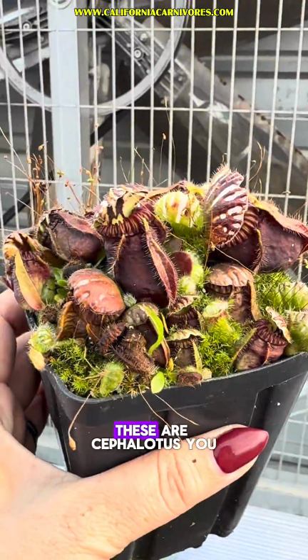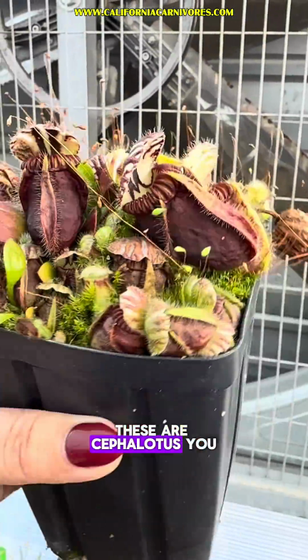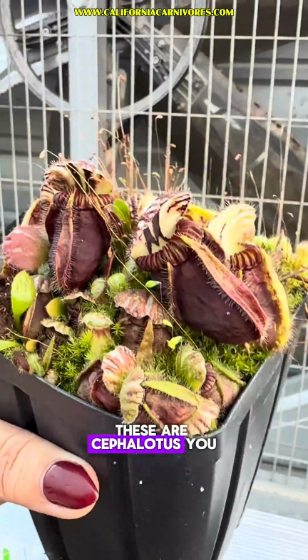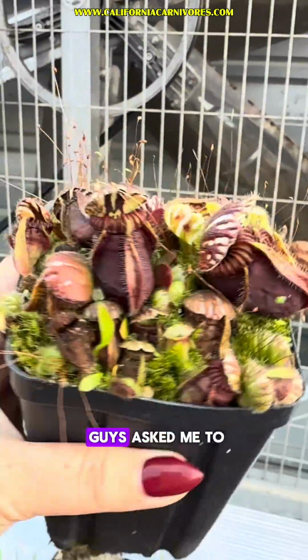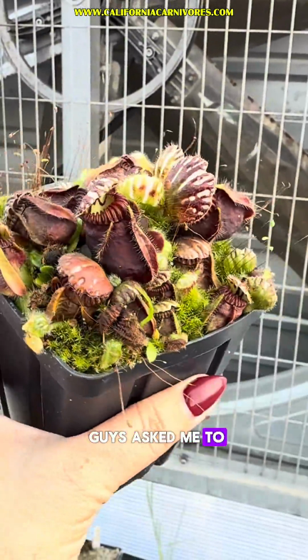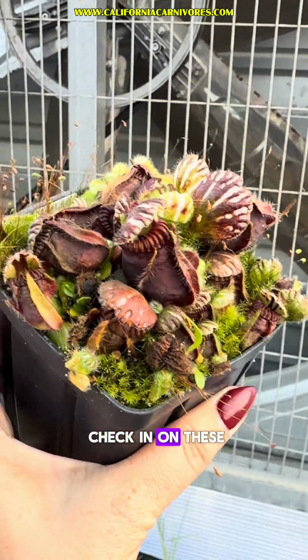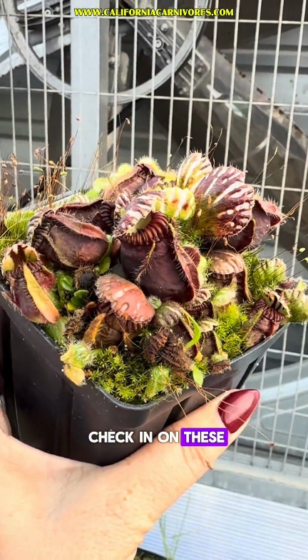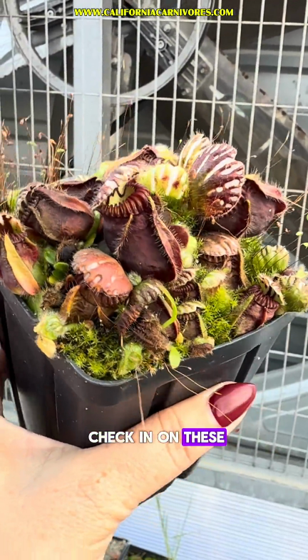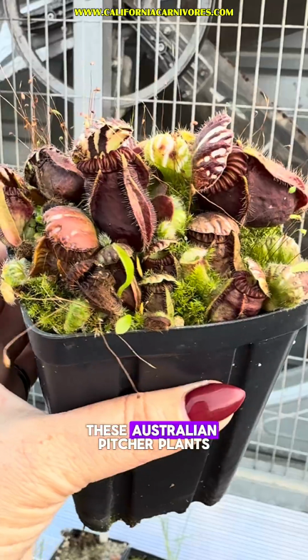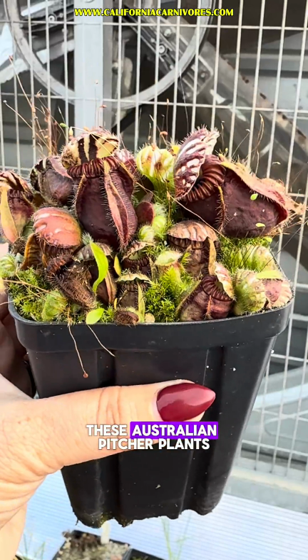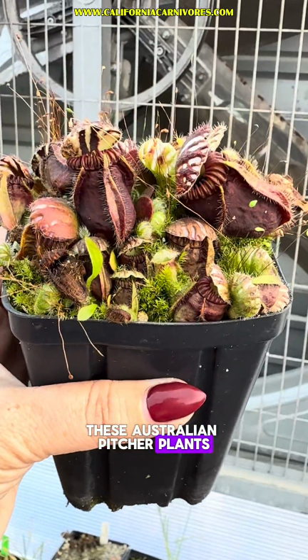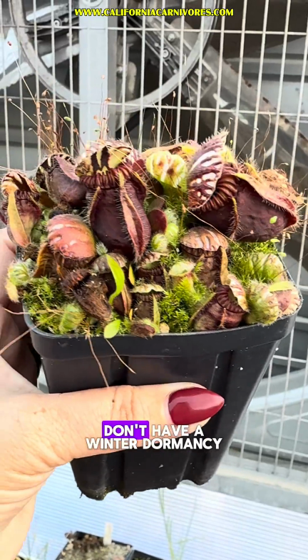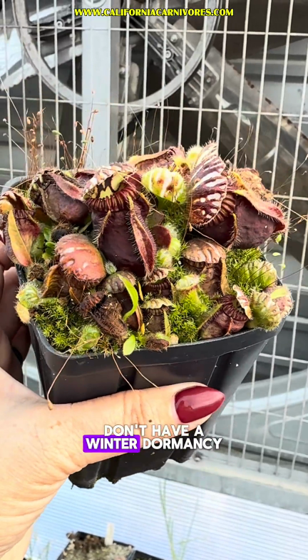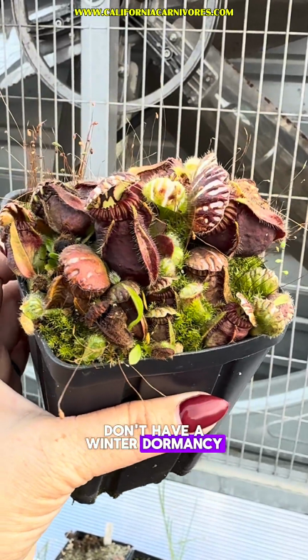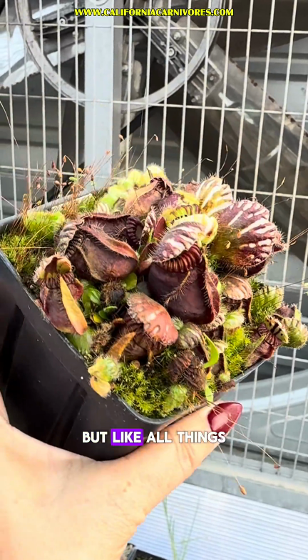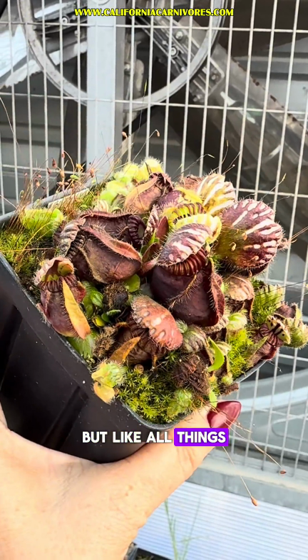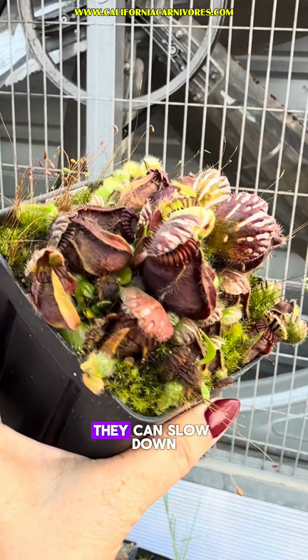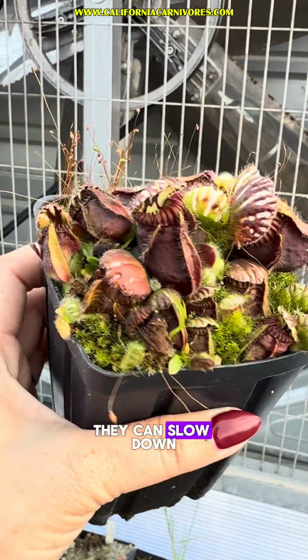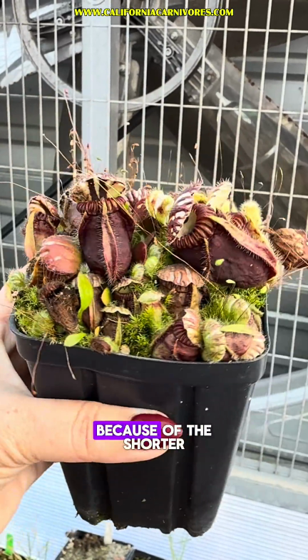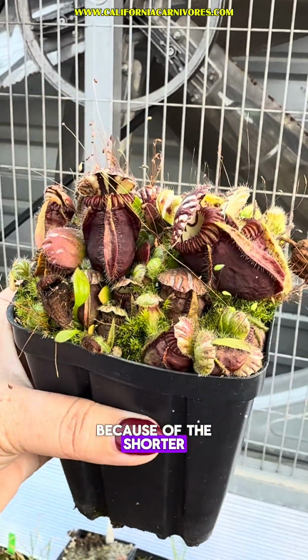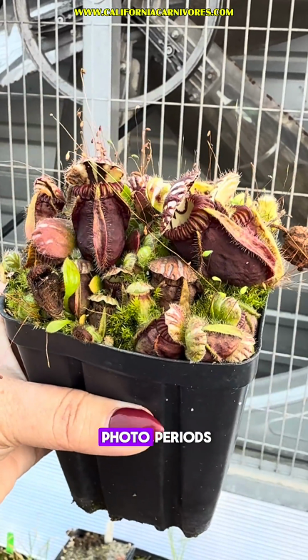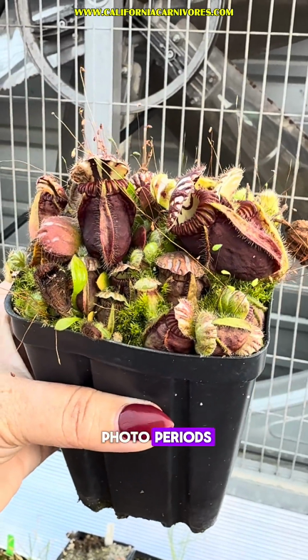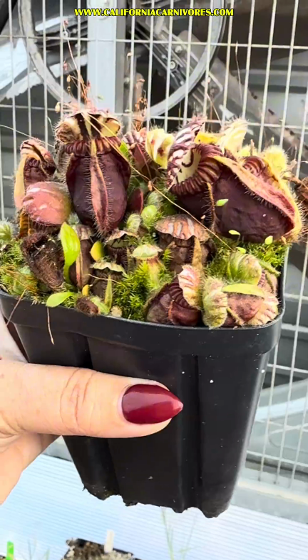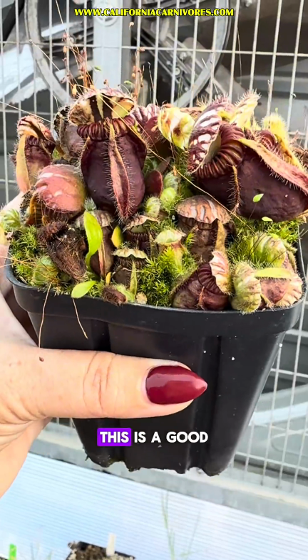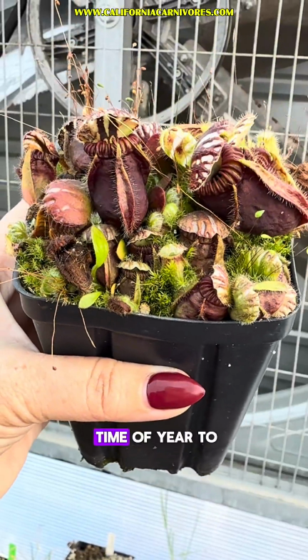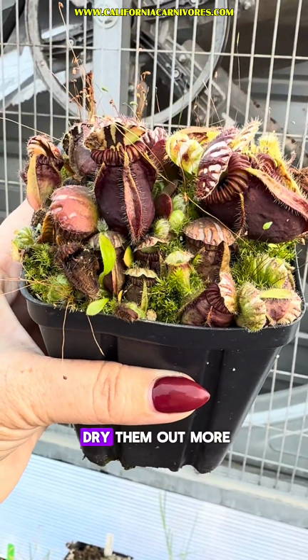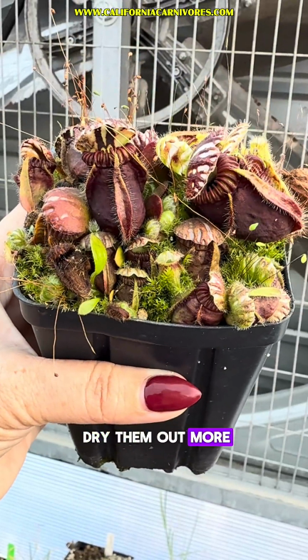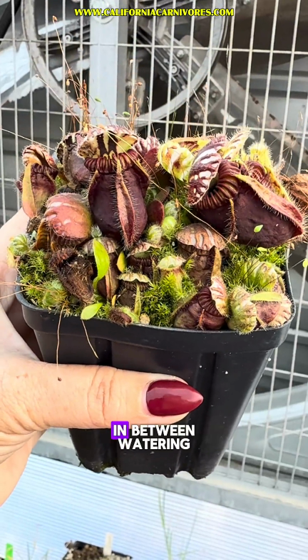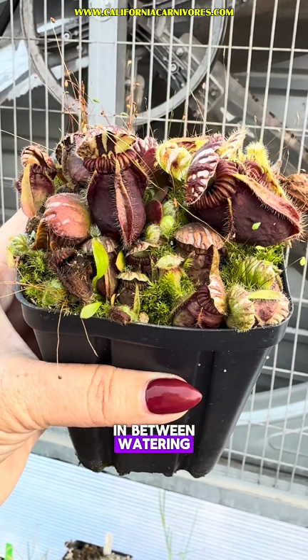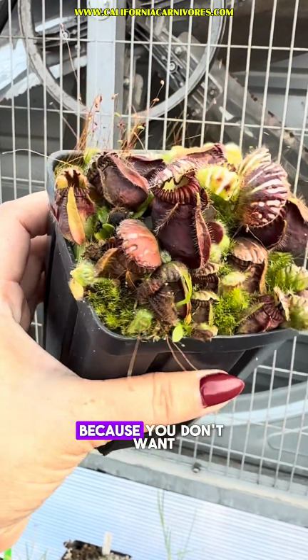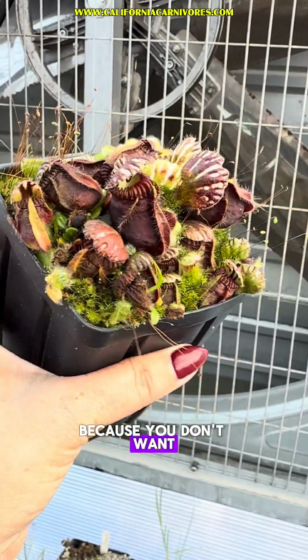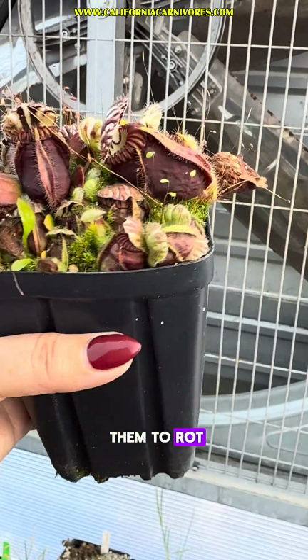These are Cephalotus — you guys asked me to check in on these. These Australian pitcher plants don't have a winter dormancy, but like all things they can slow down because of the shorter photoperiods. This is a good time of year to dry them out more in between watering because you don't want them to rot.